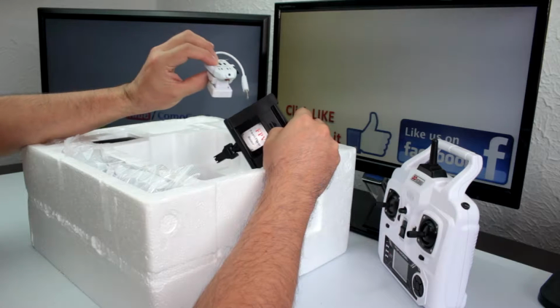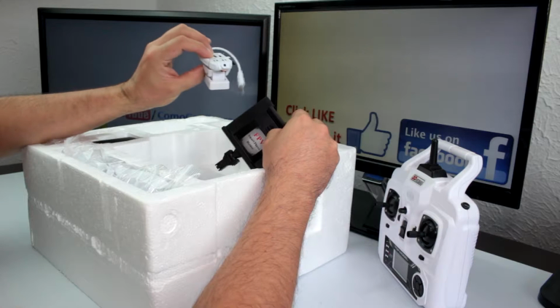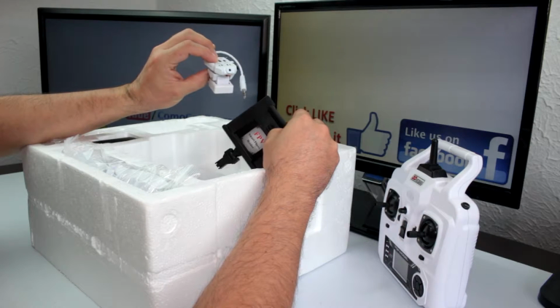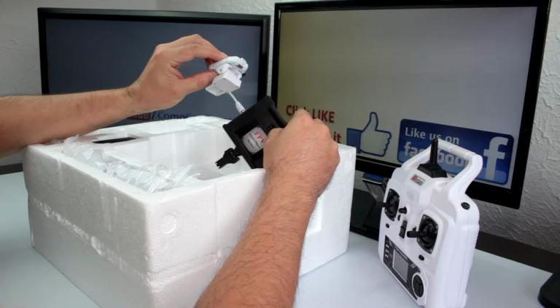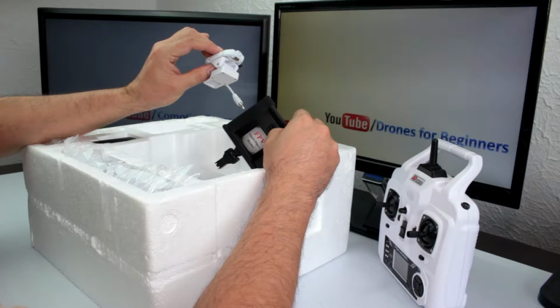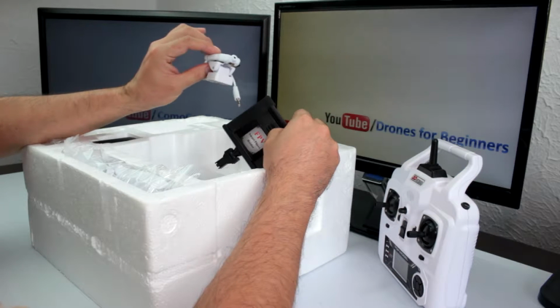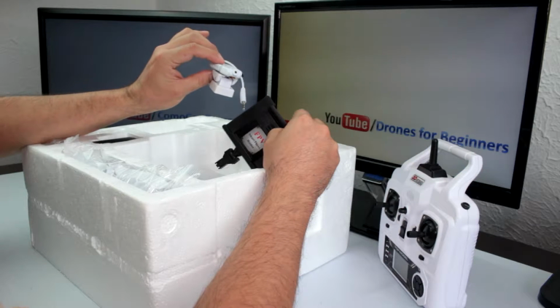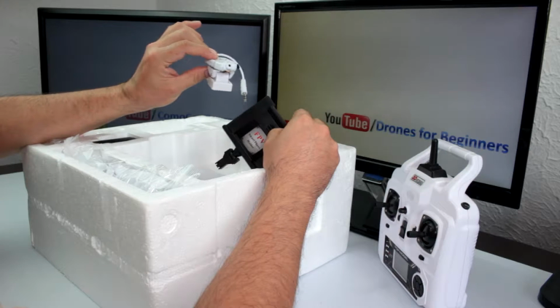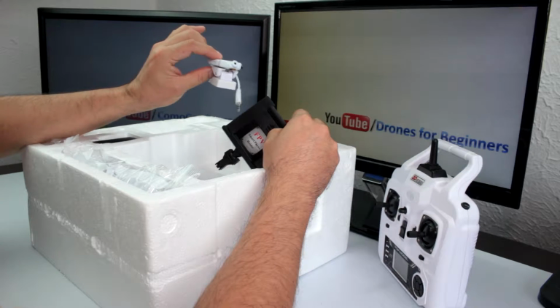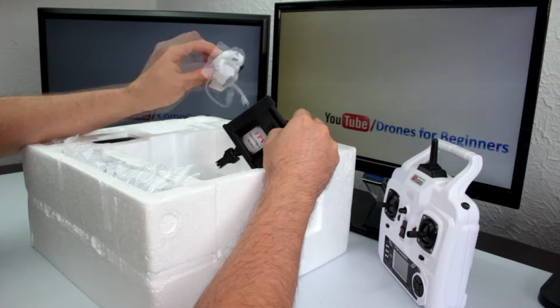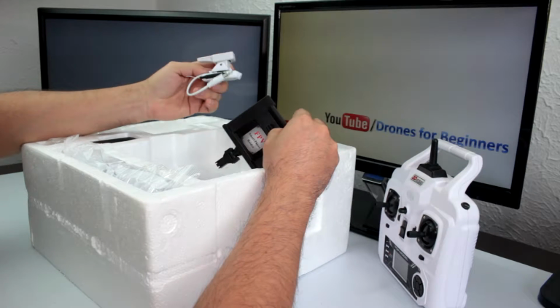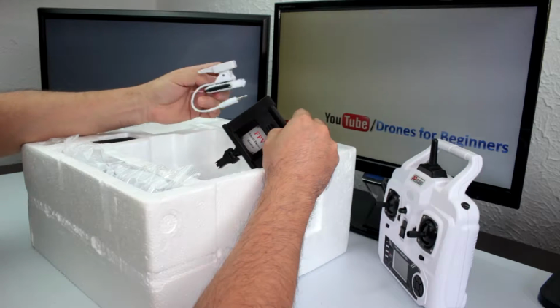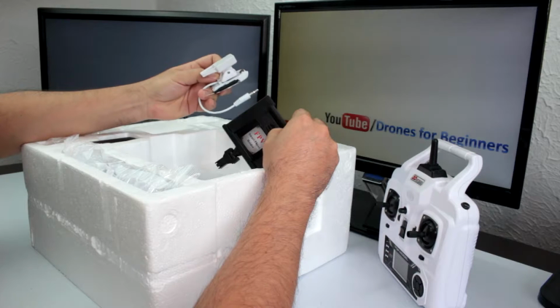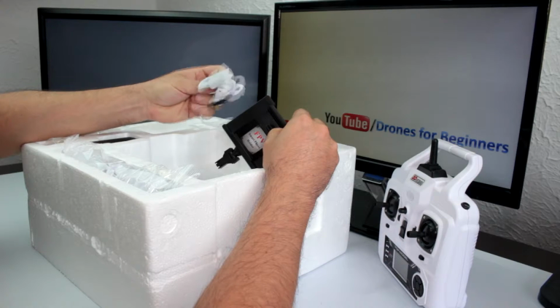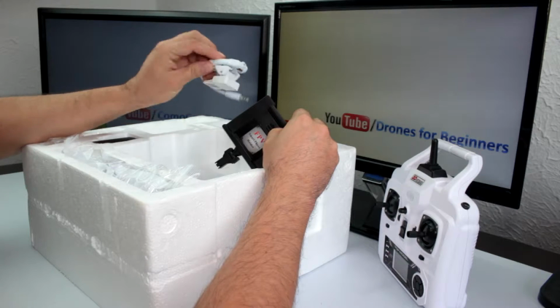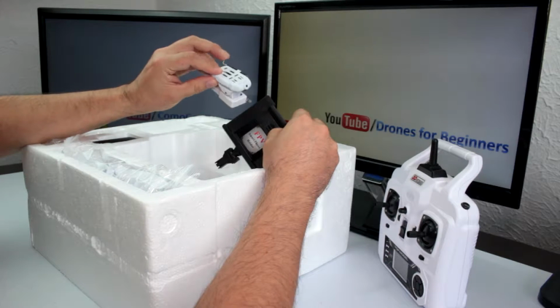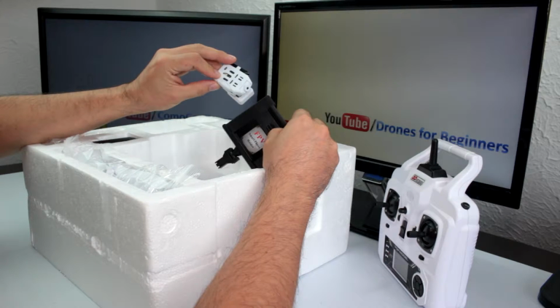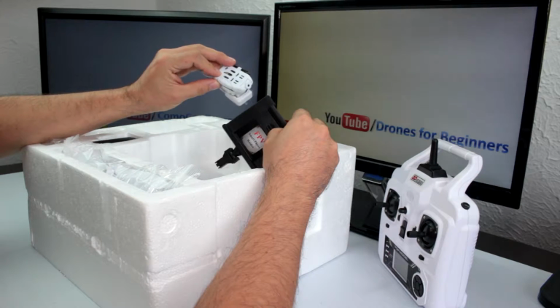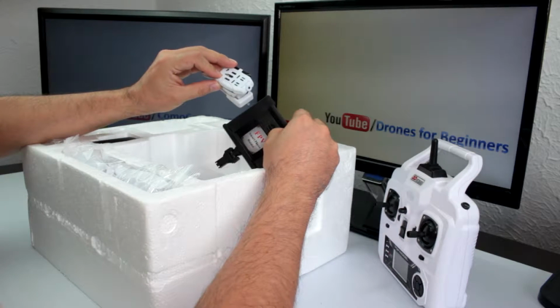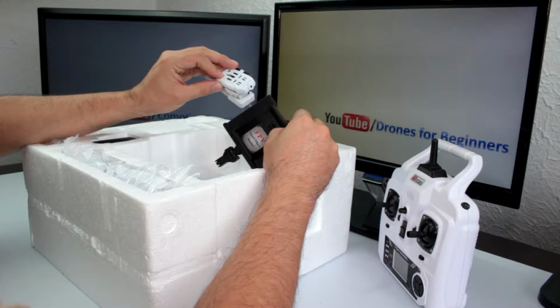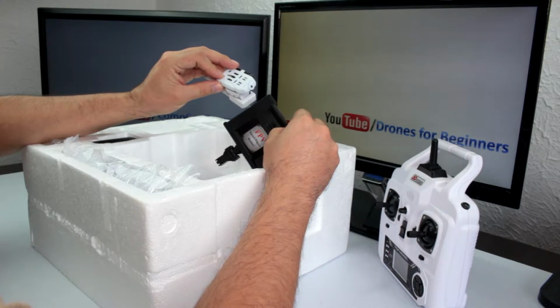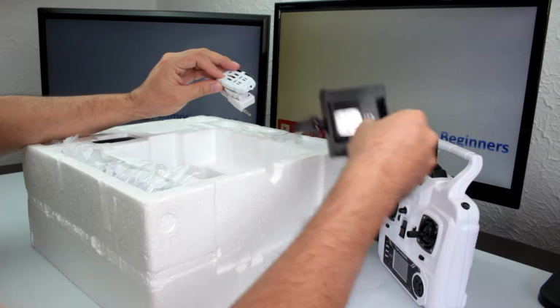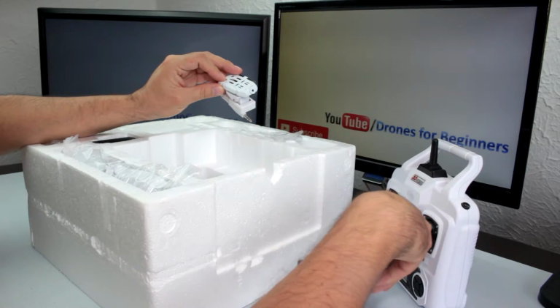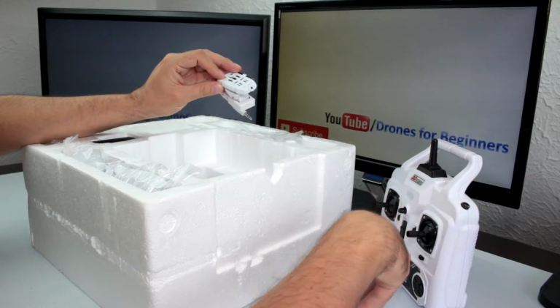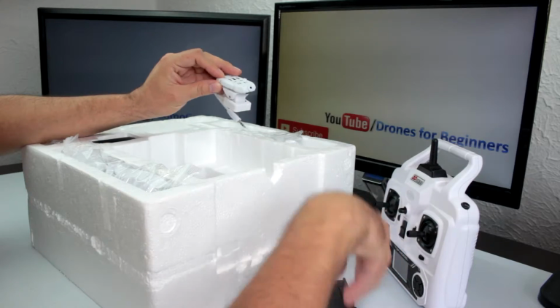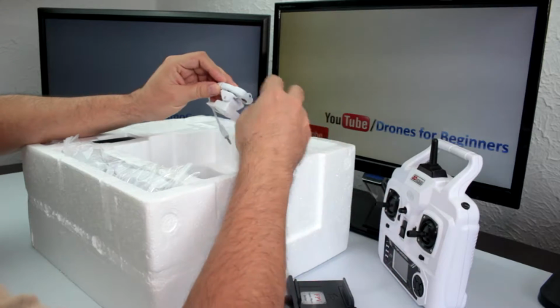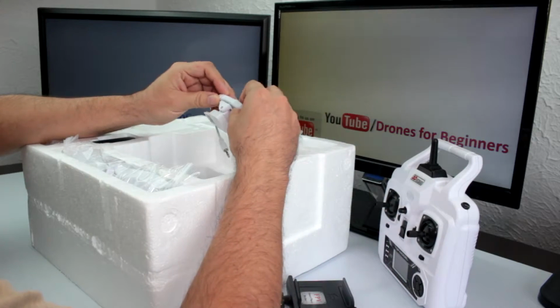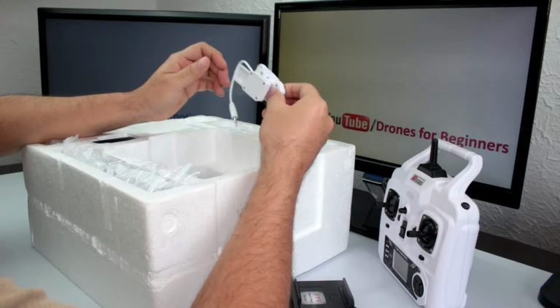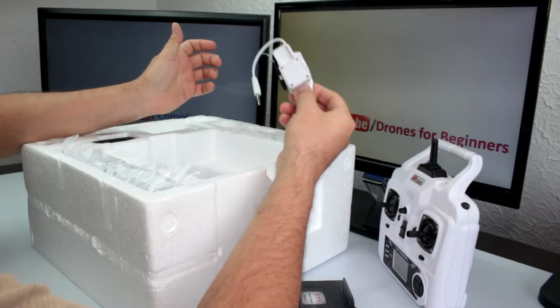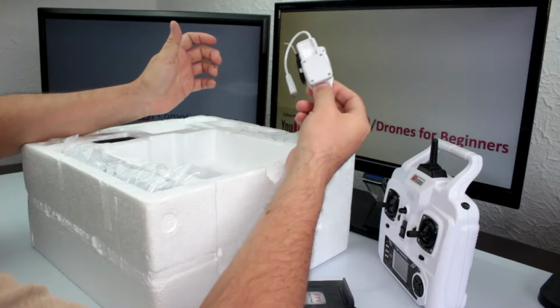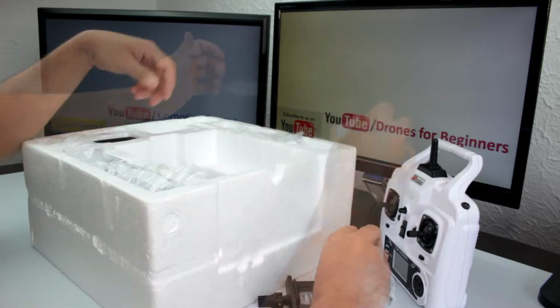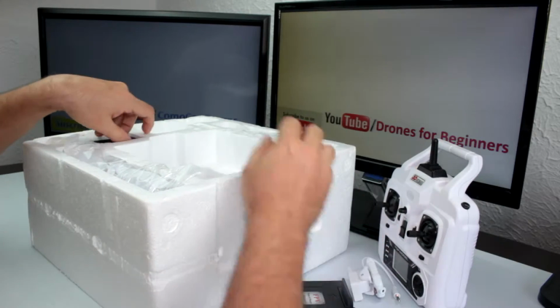The version I have here is the X16W, which comes with a Wi-Fi camera. This Wi-Fi camera is not so good — I don't recommend you to buy this version with the camera, because the best thing you can do with this quadcopter is put an action camera on it.